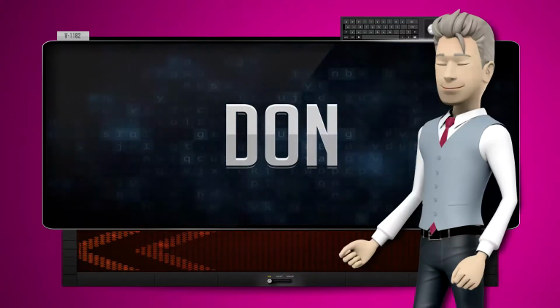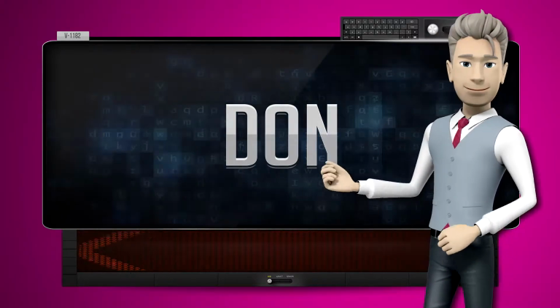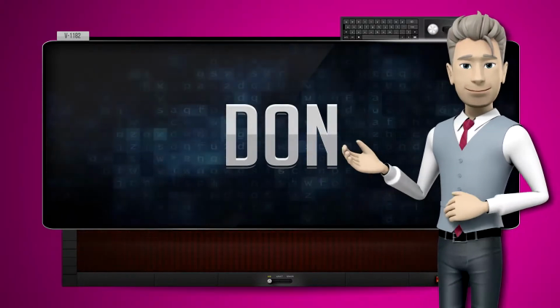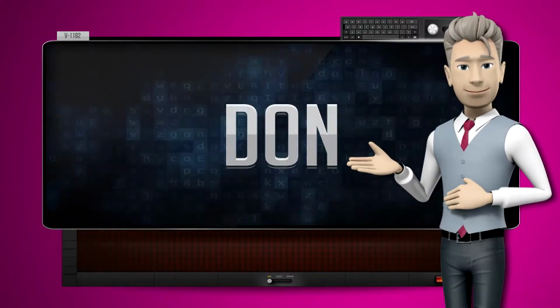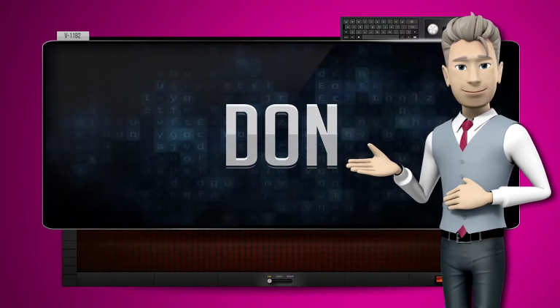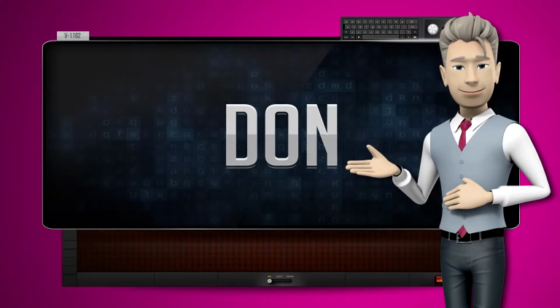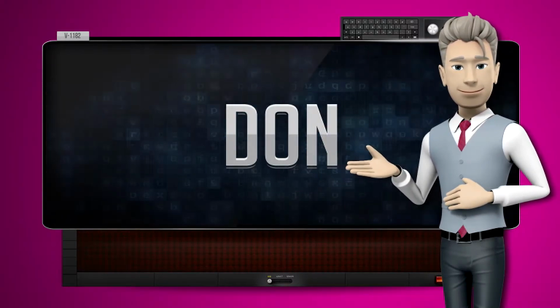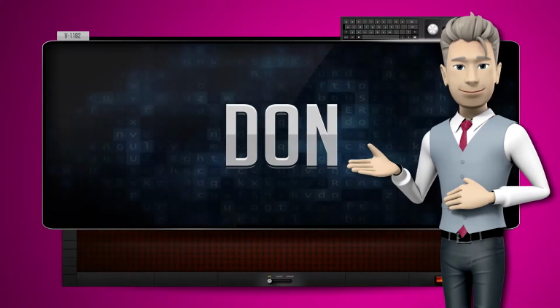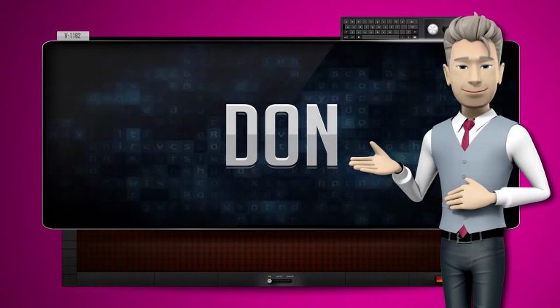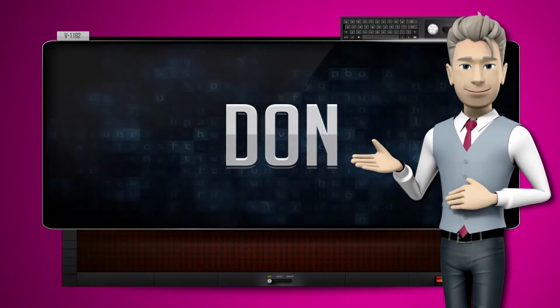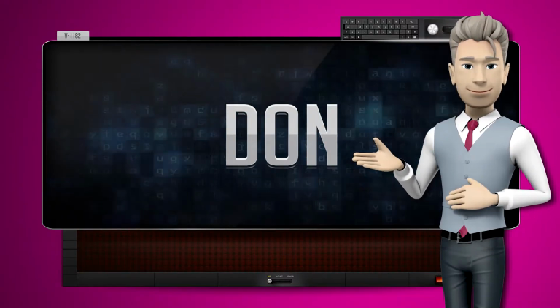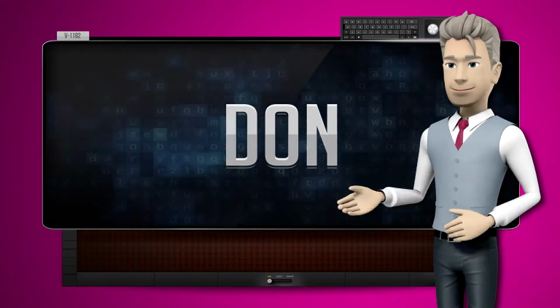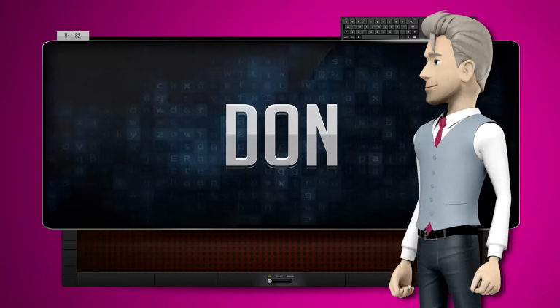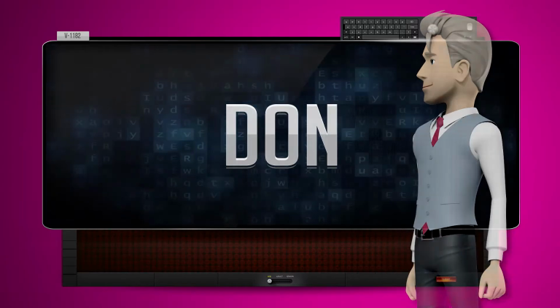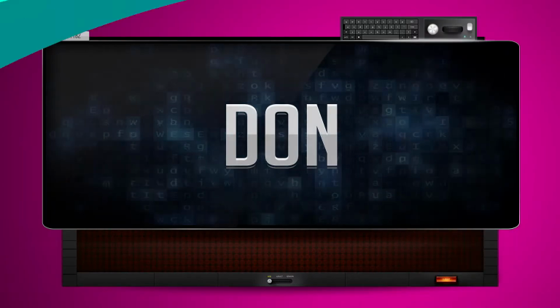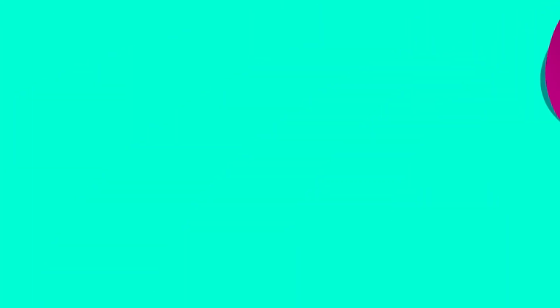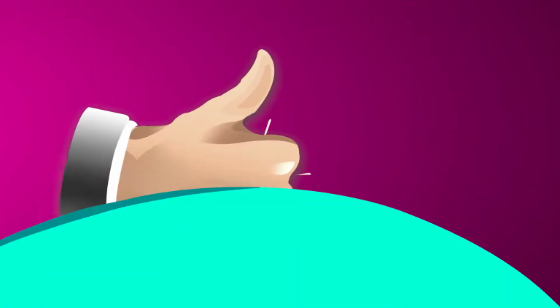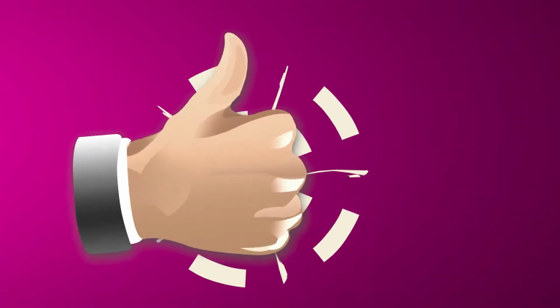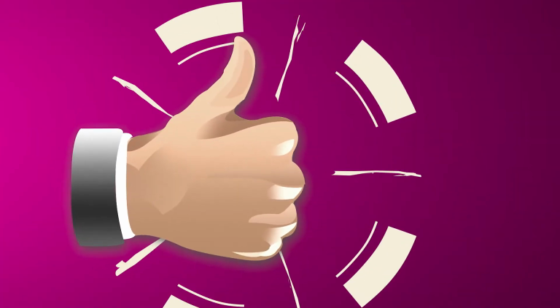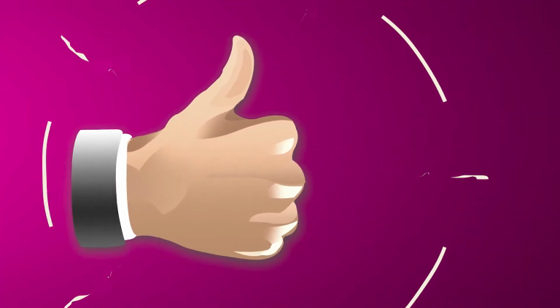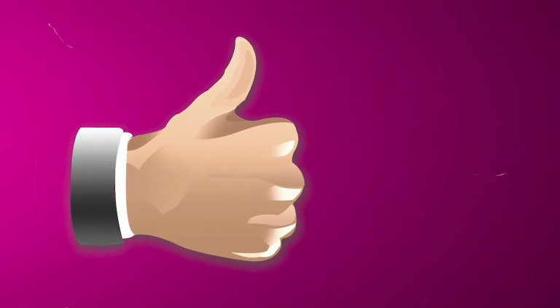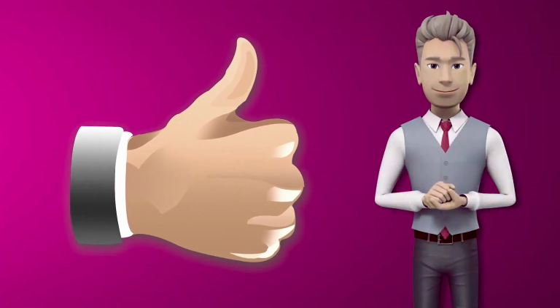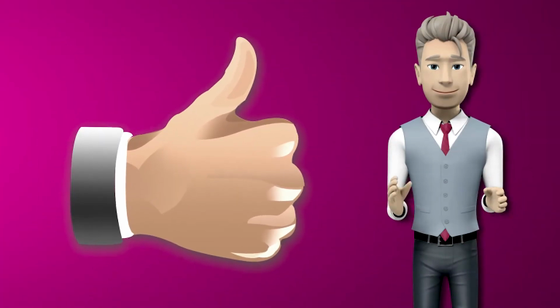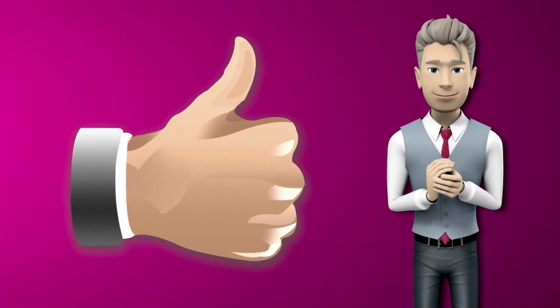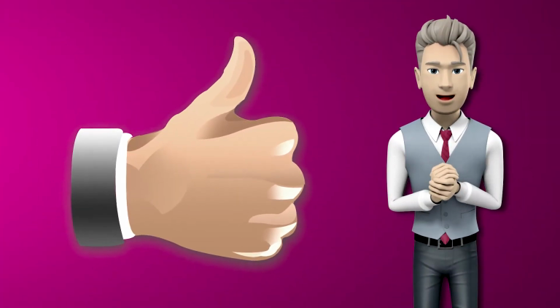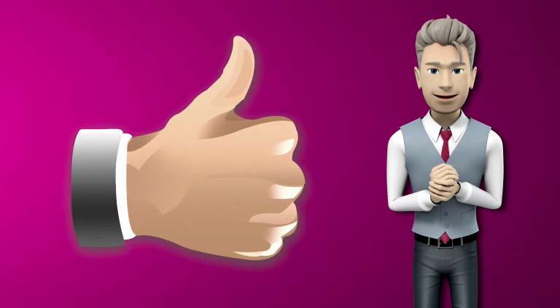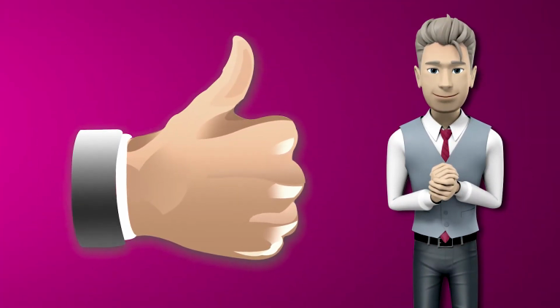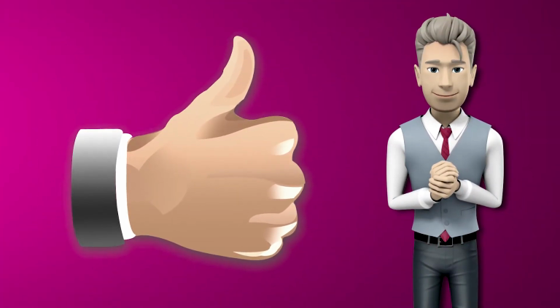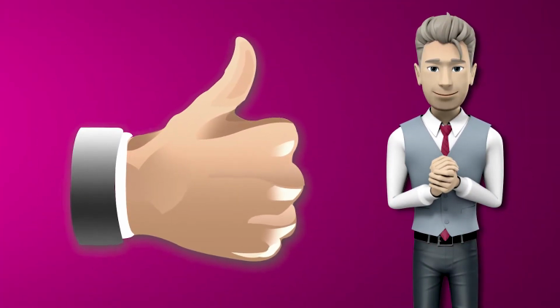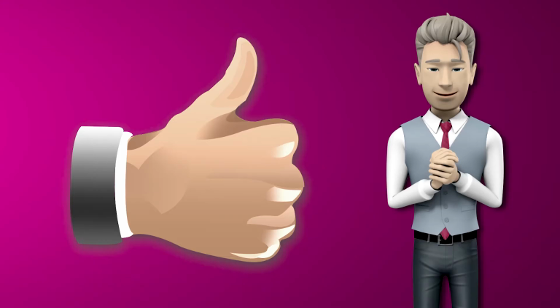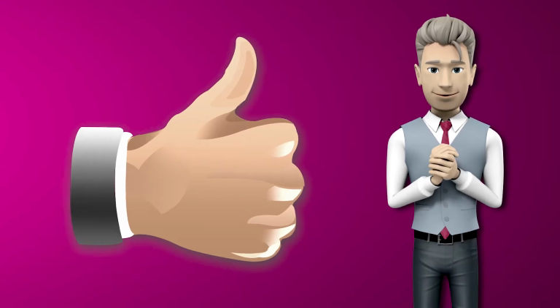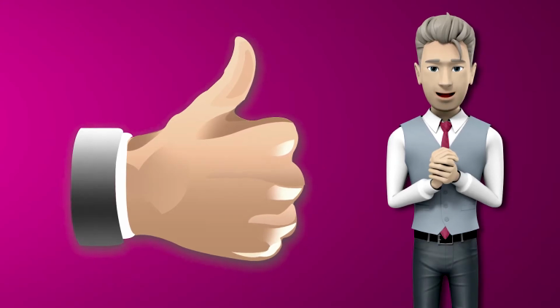Now you try it. Great job! Make sure you practice and don't forget to give us a thumbs up.